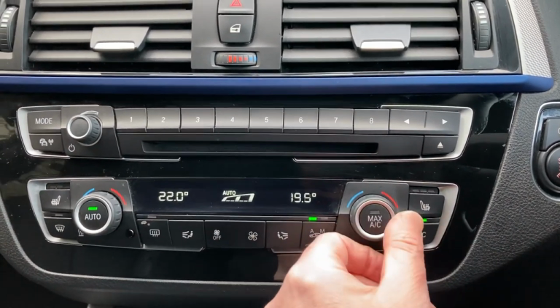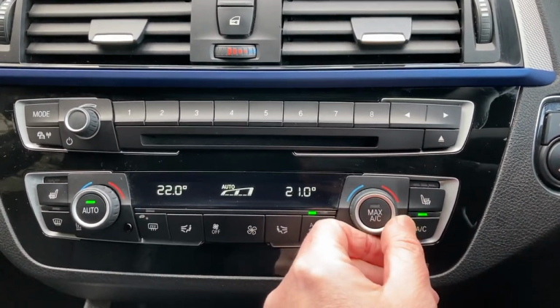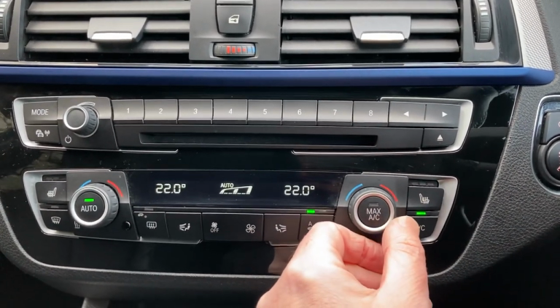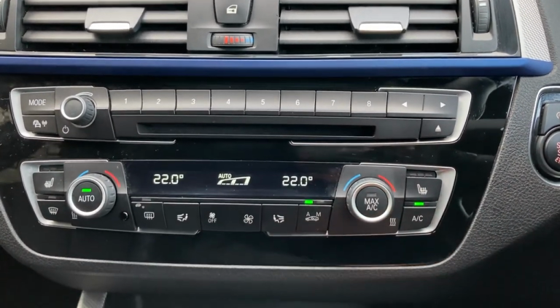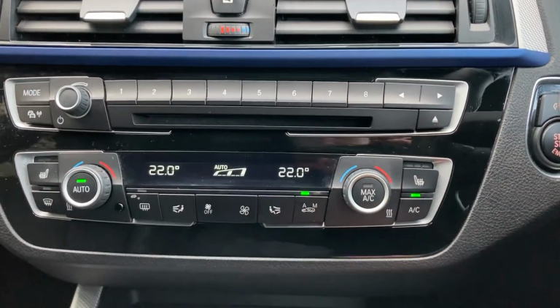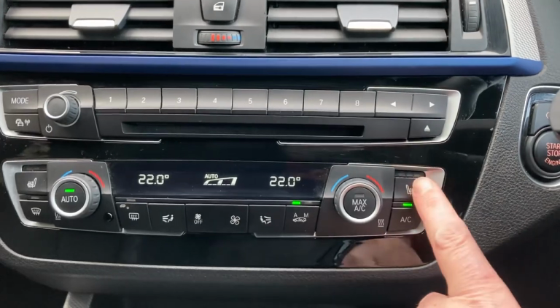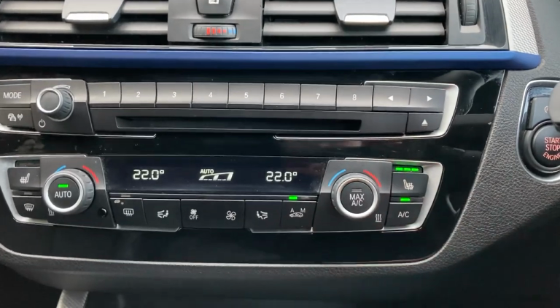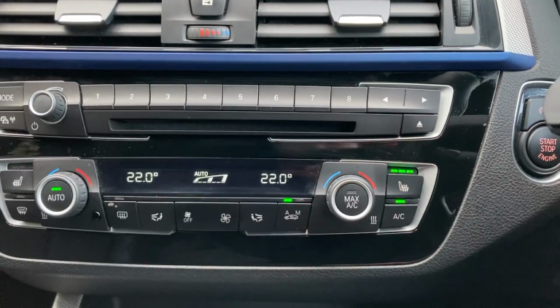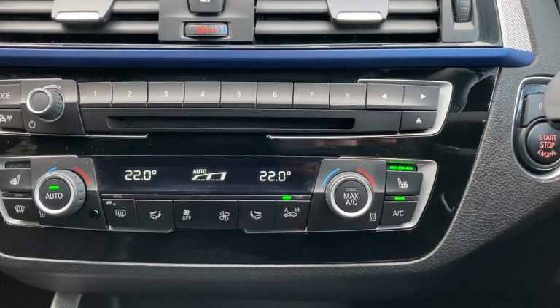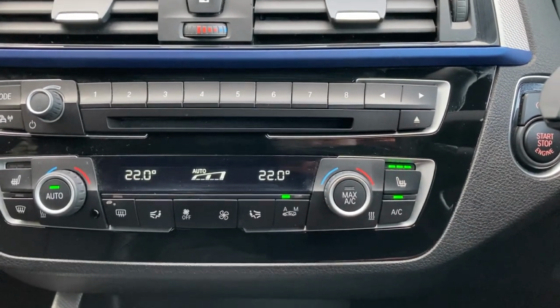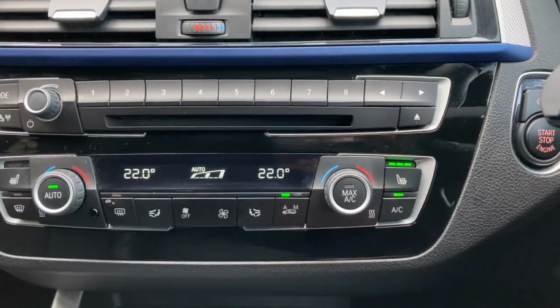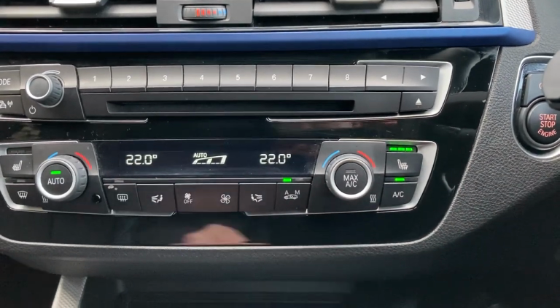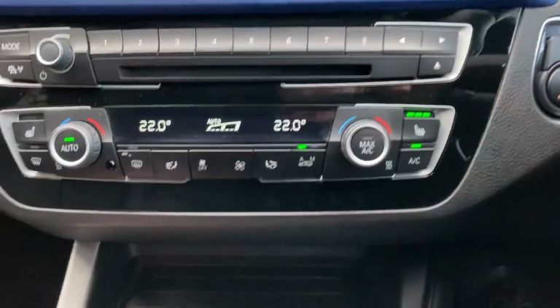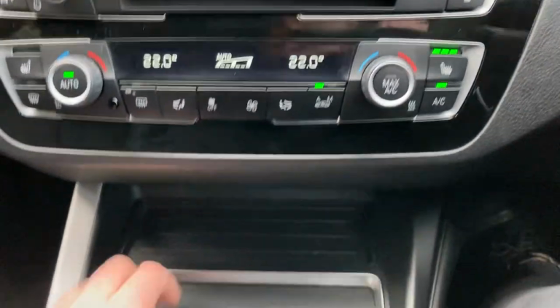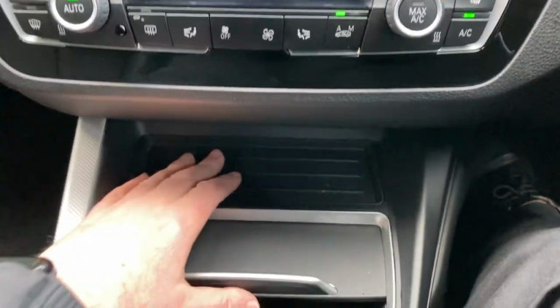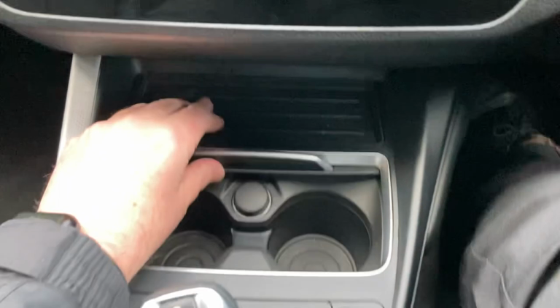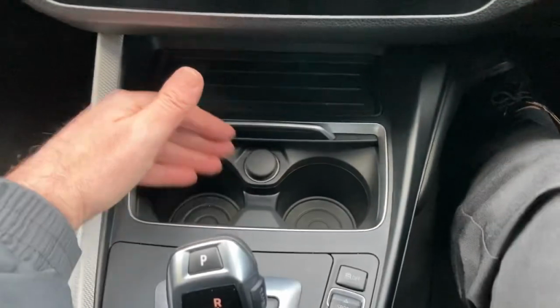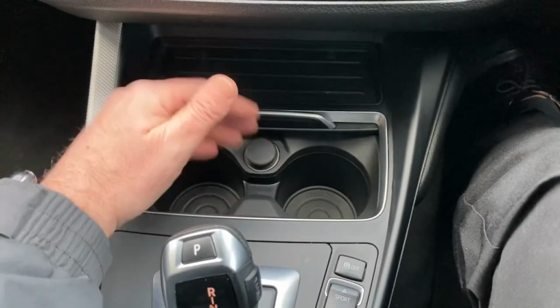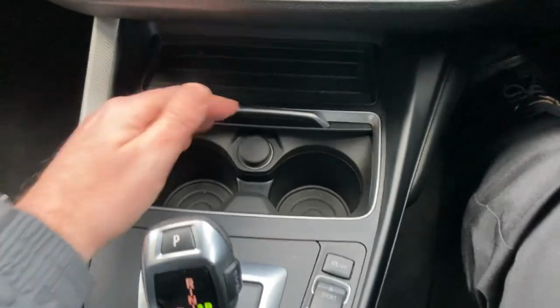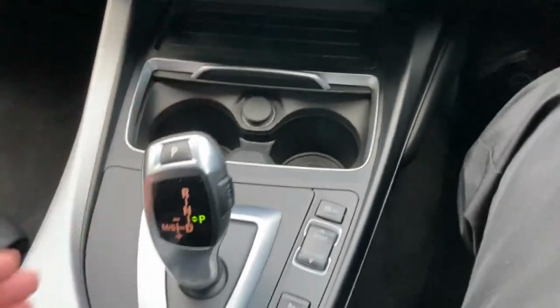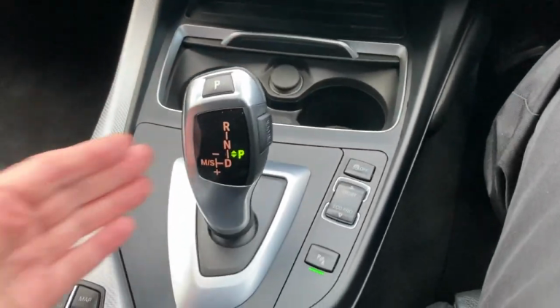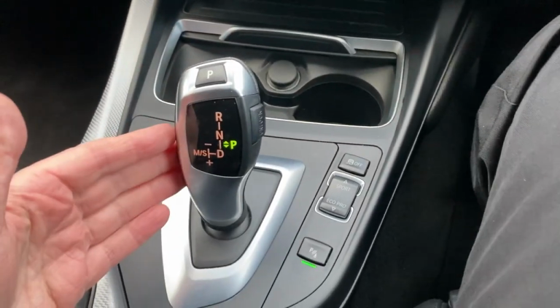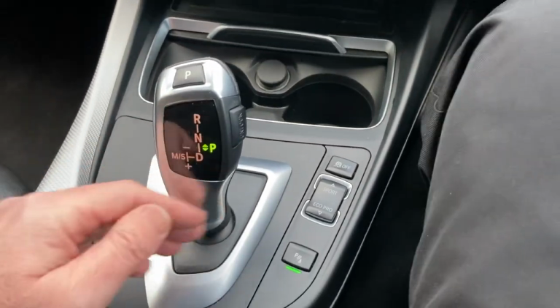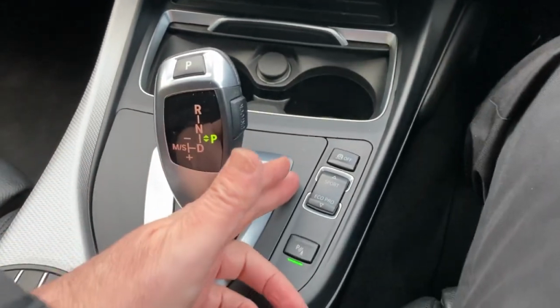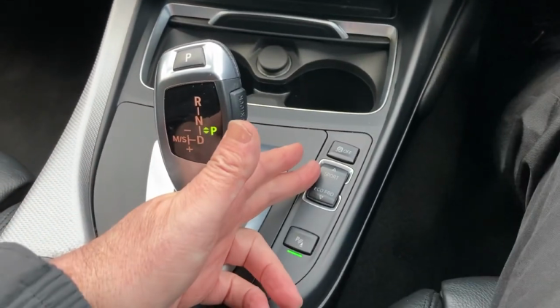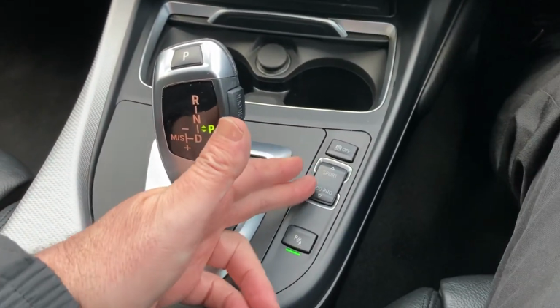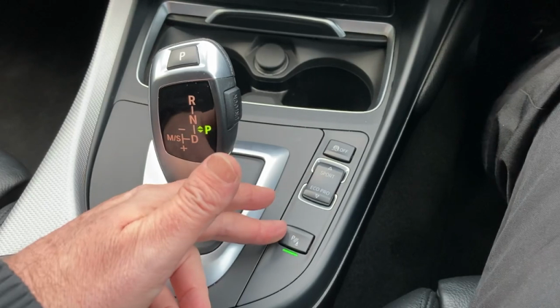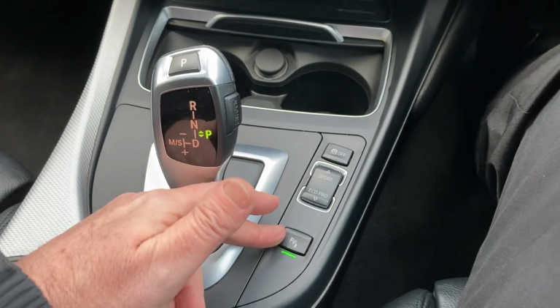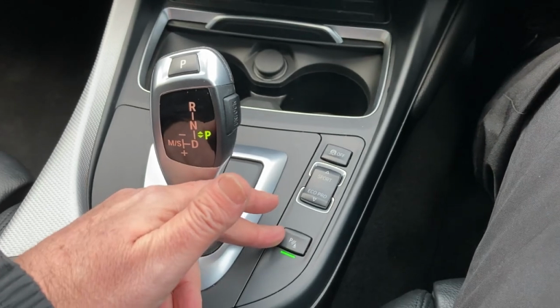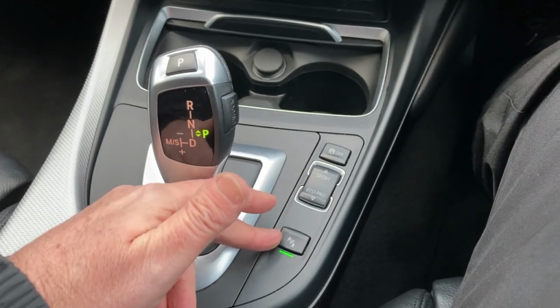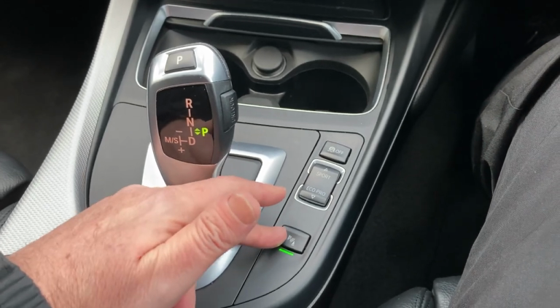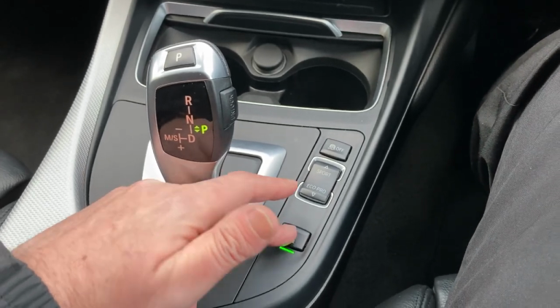Heated seats — definitely needed today — with three-stage heating on the front seats. There's a nice storage area and a couple of drinks holders. Behind that you've got the automatic gearbox and your different driving modes. Parking sensors turn on automatically when you get near something, or you can turn them on and off manually.